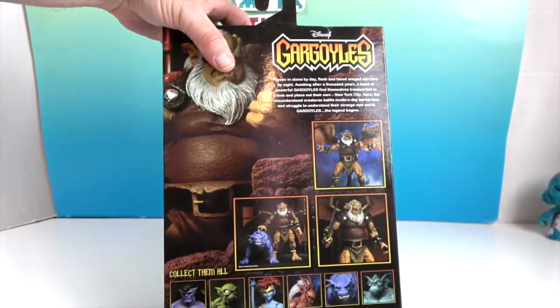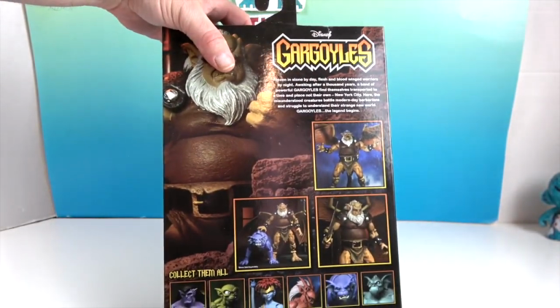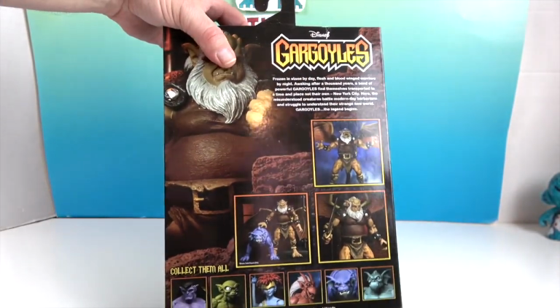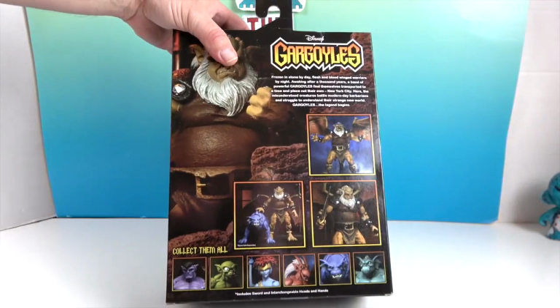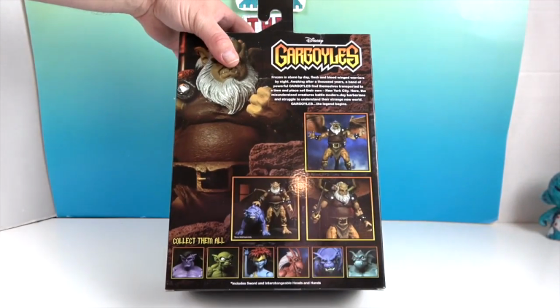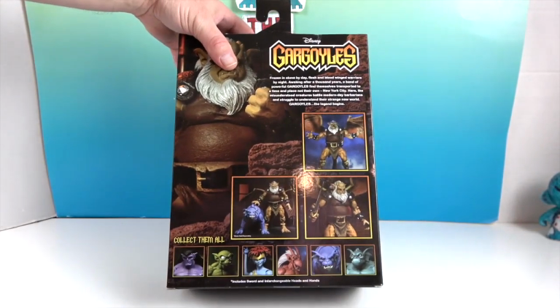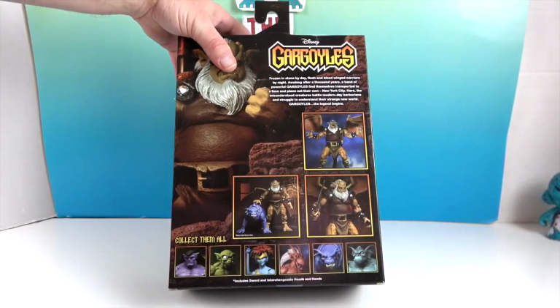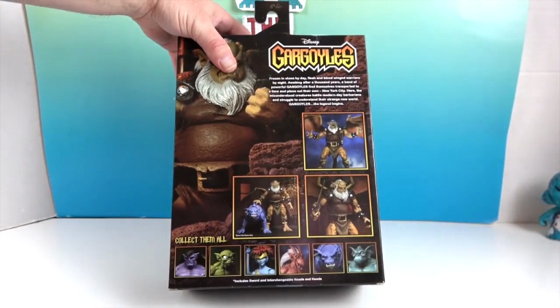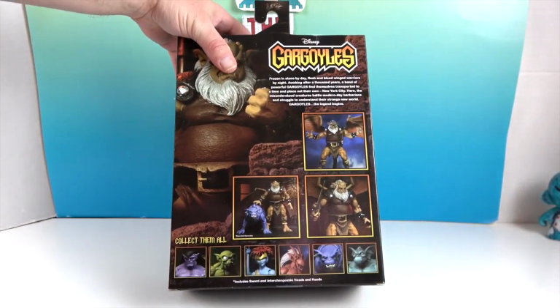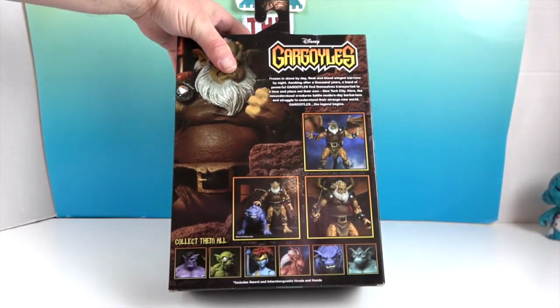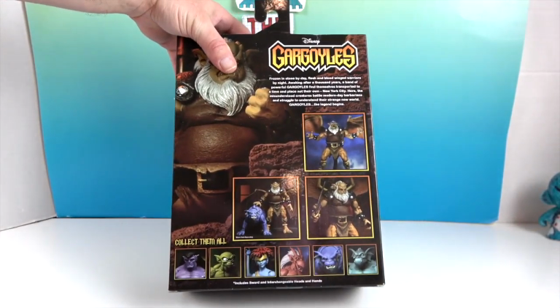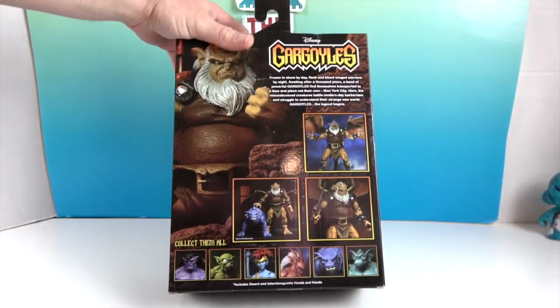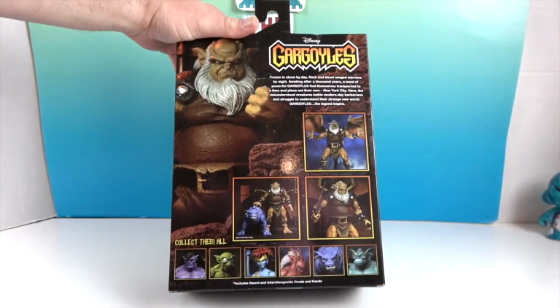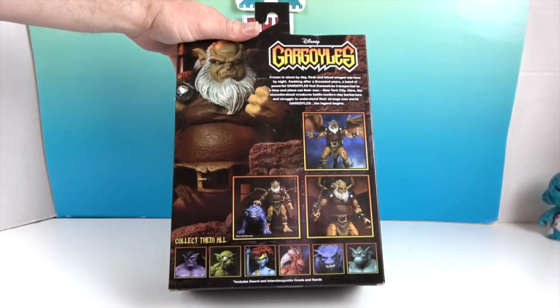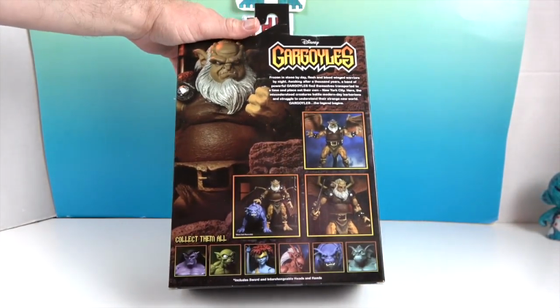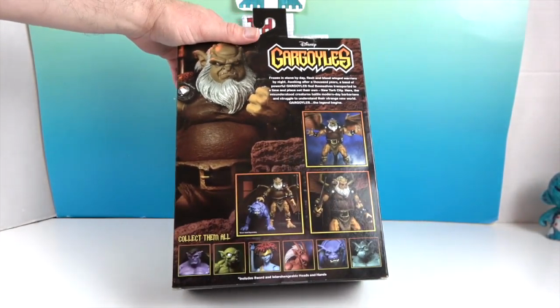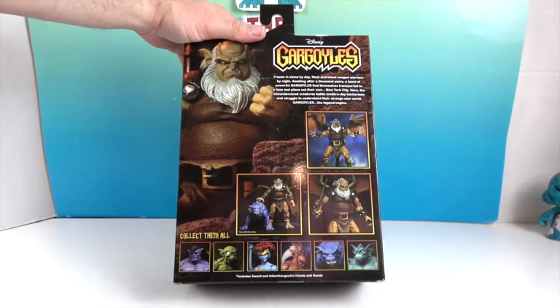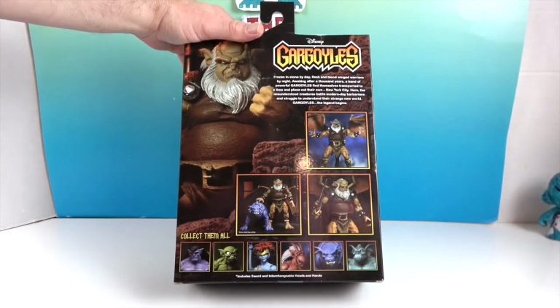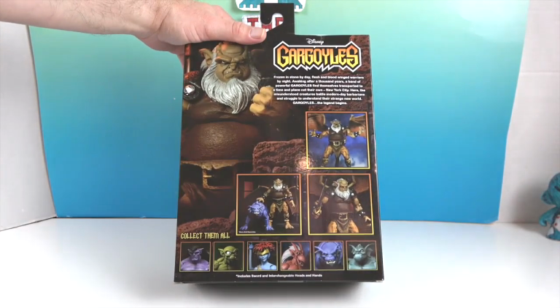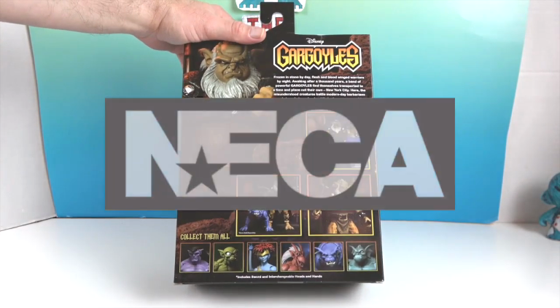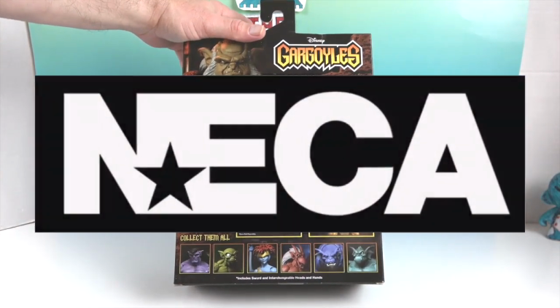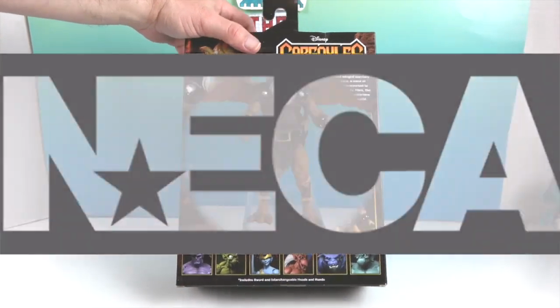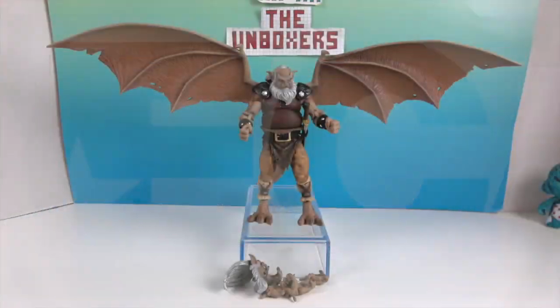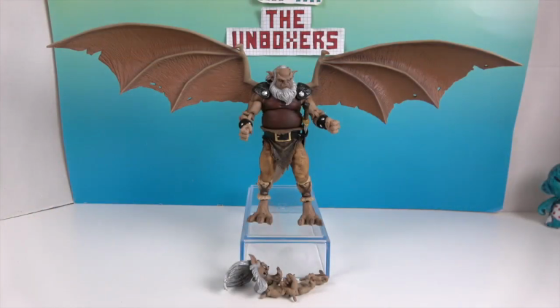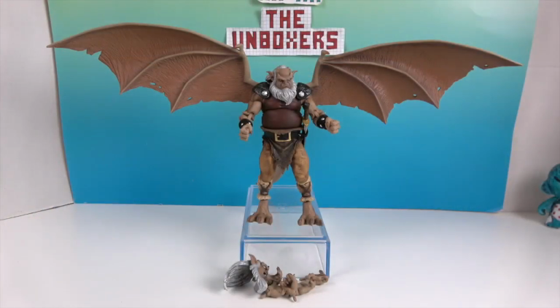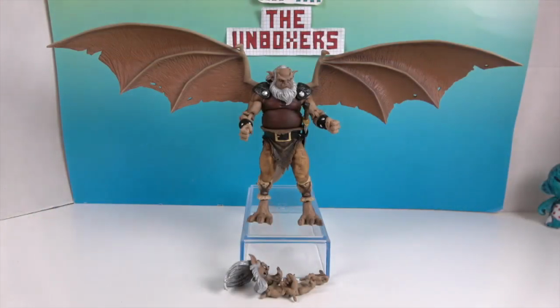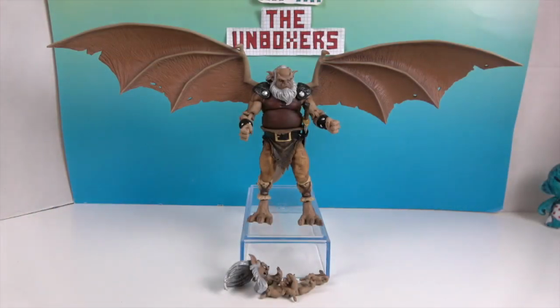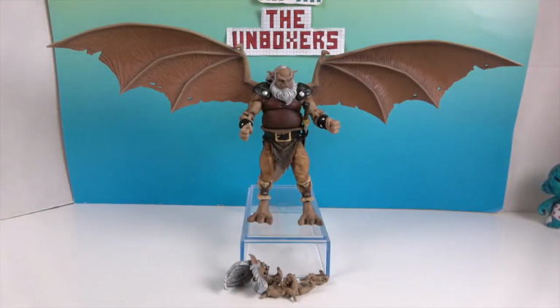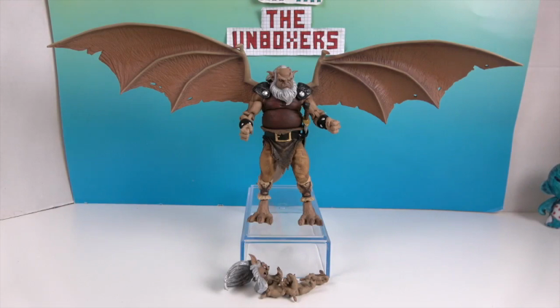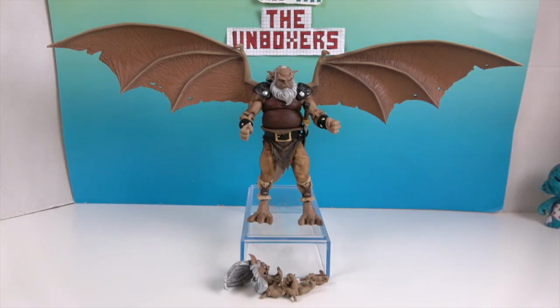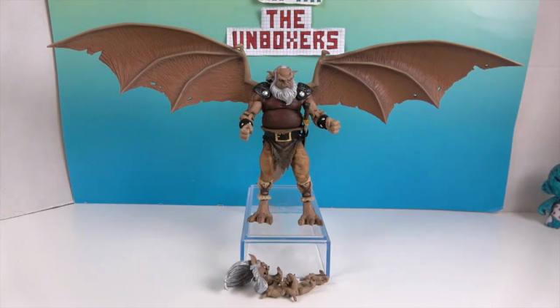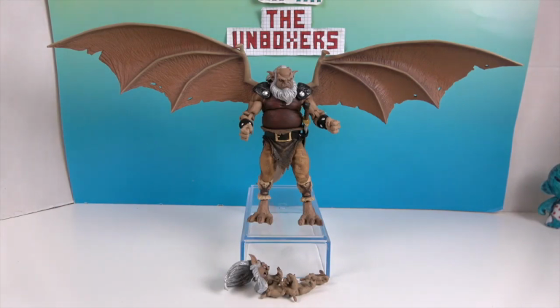Let's go ahead and get Hudson out of his box and give you a much closer look. We'll be right back. And we're back — here's Hudson out of his box with his wings on!